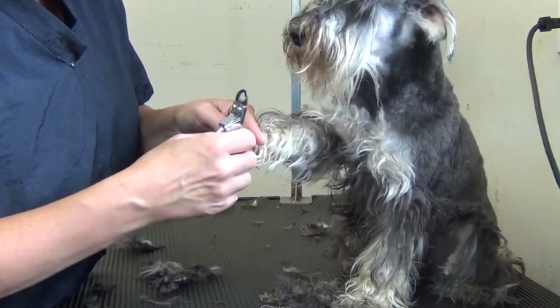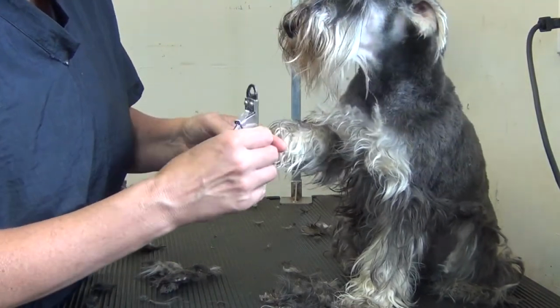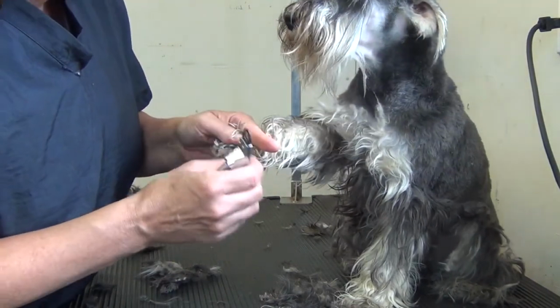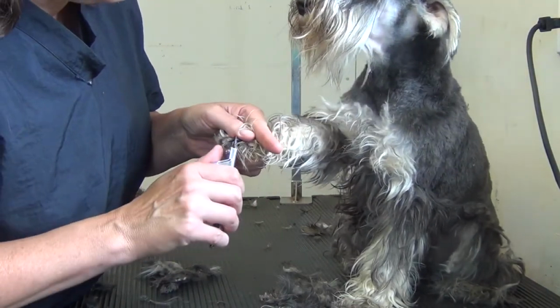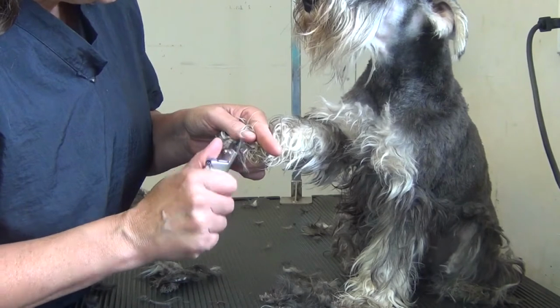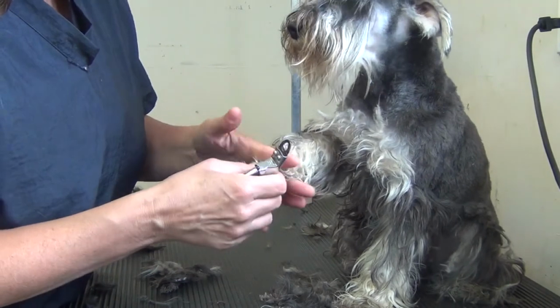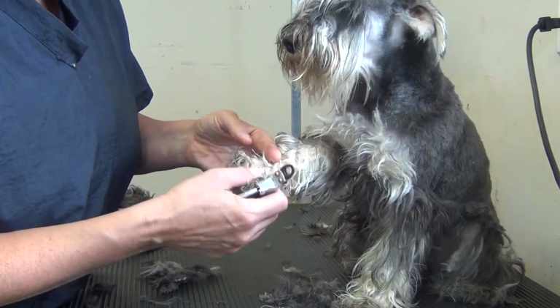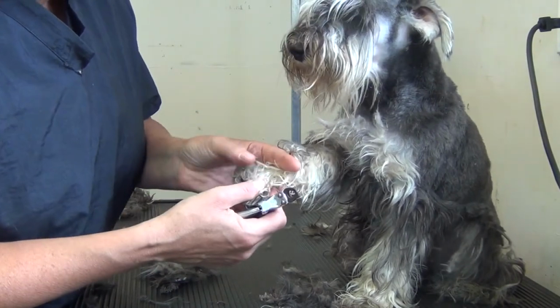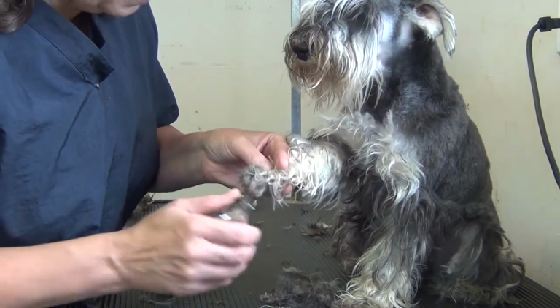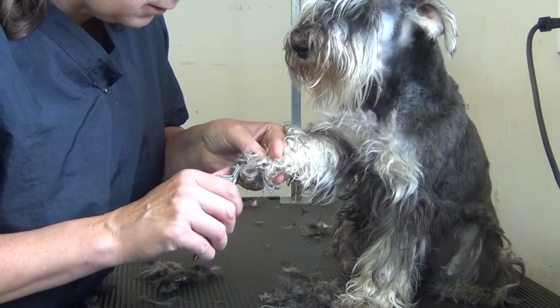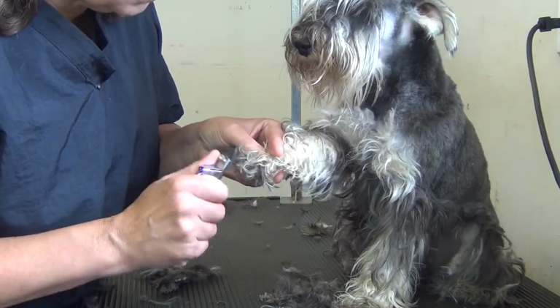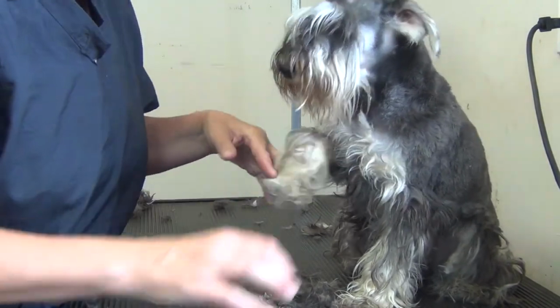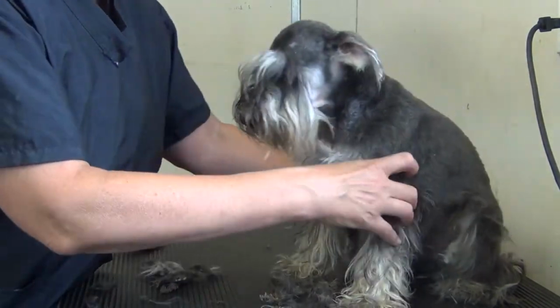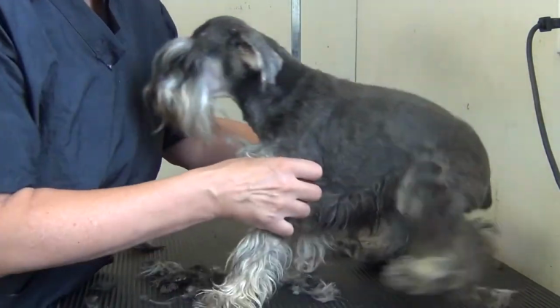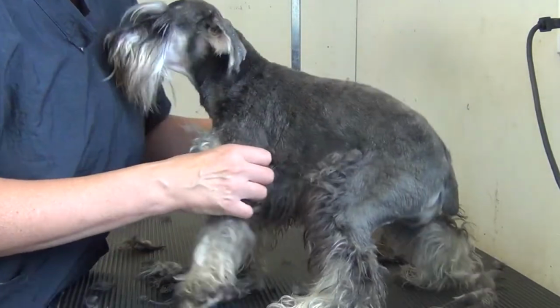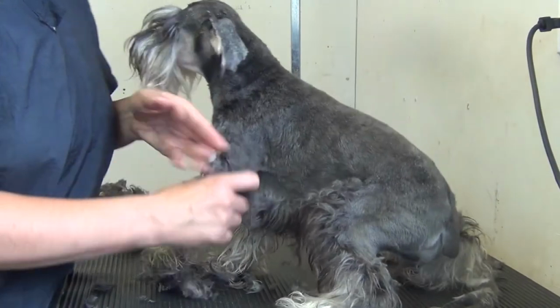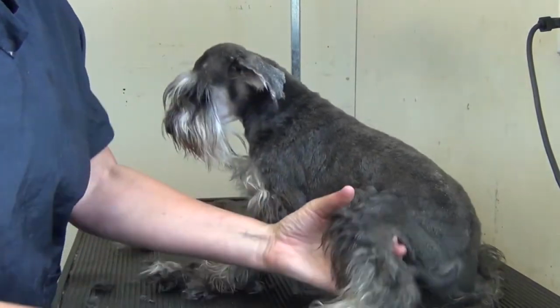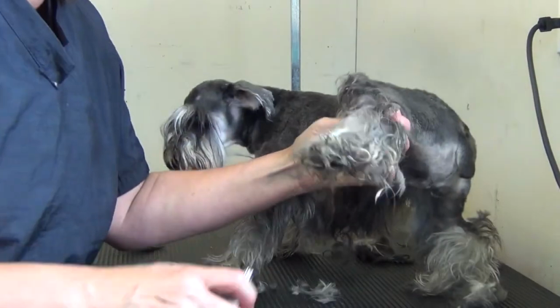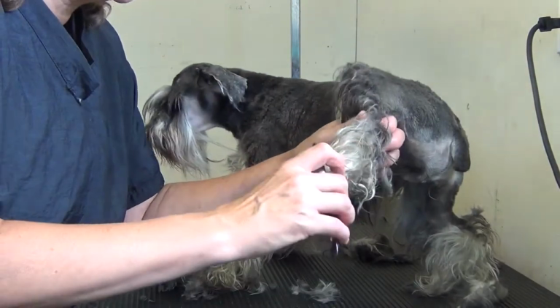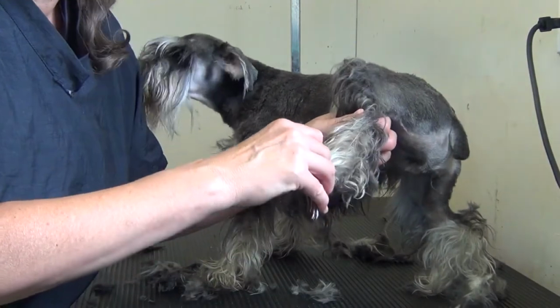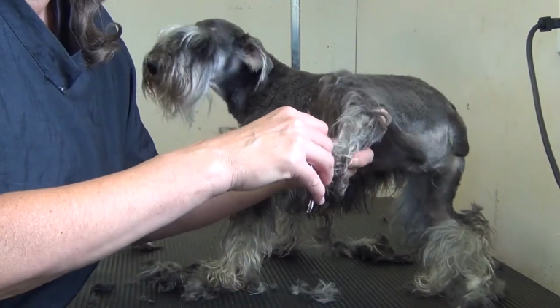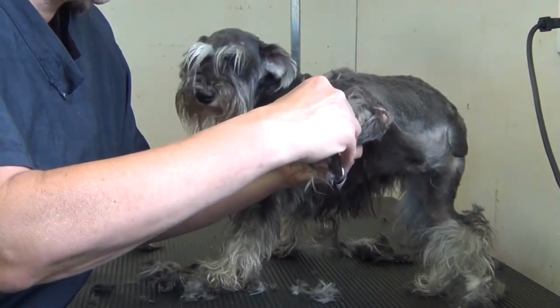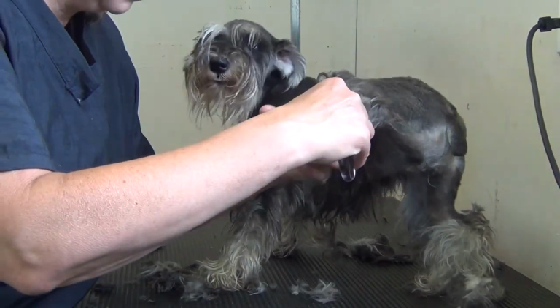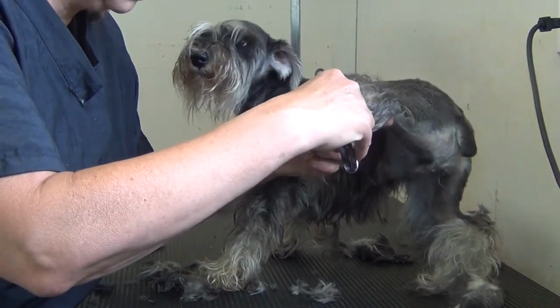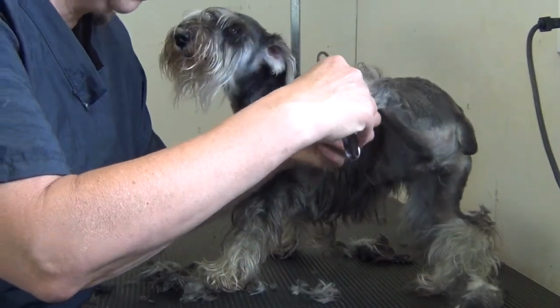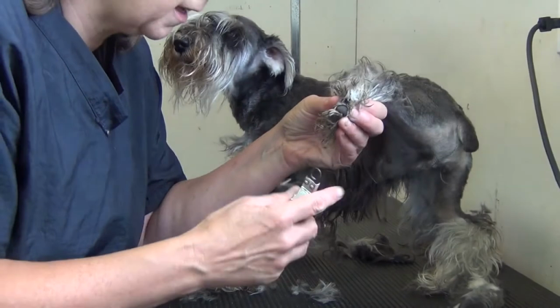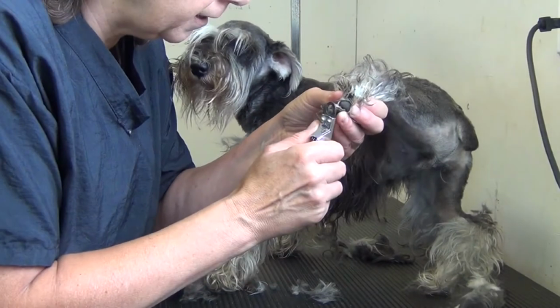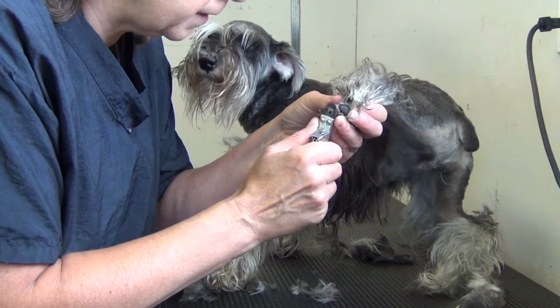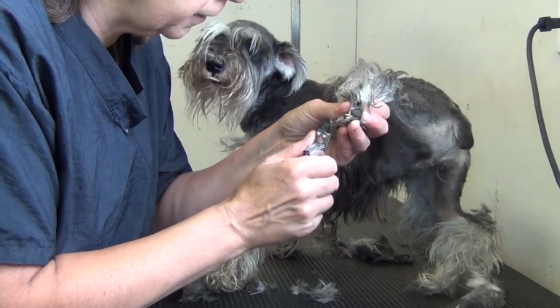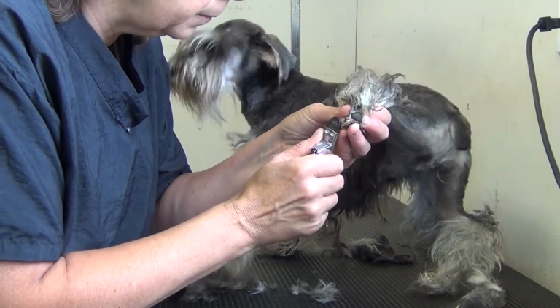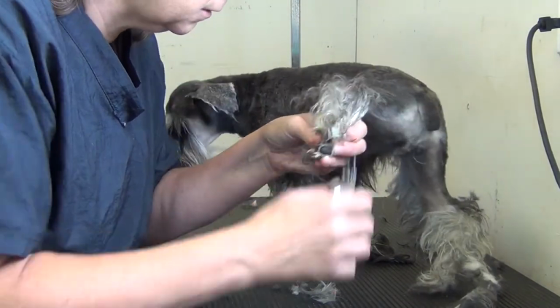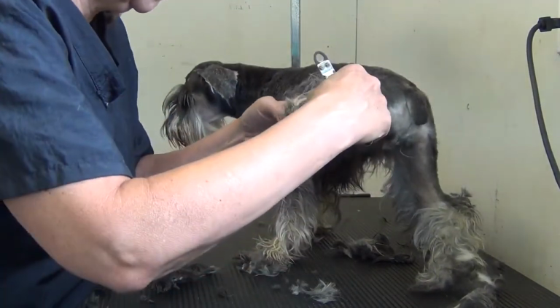This is only the puppy's second grooming, so she is not really seasoned to this, but you can't always have a 100% perfect model. She's doing pretty good.